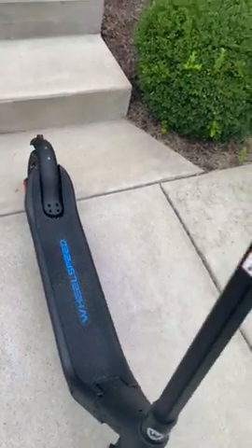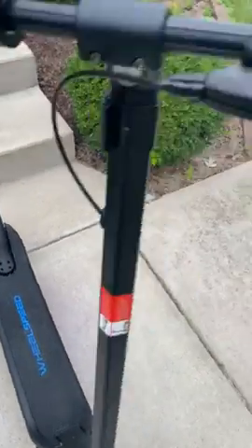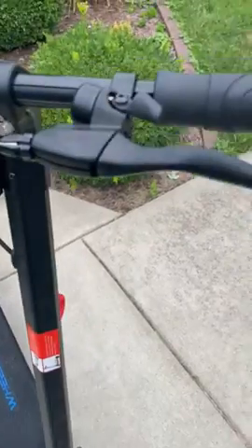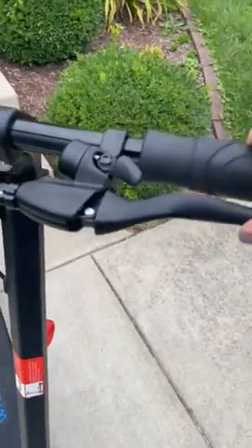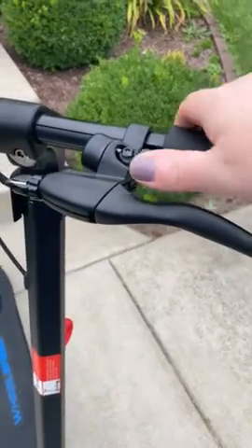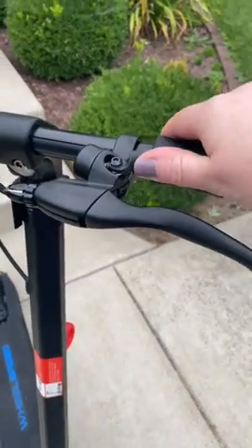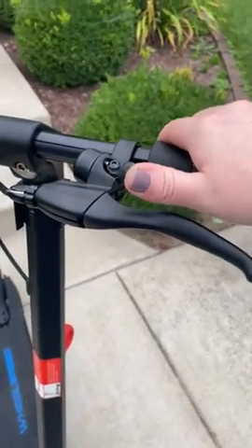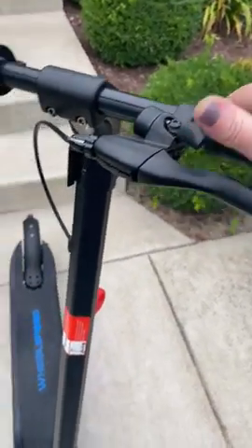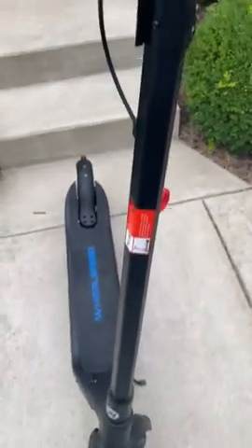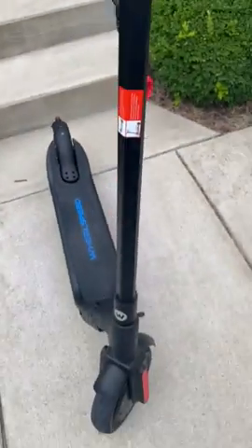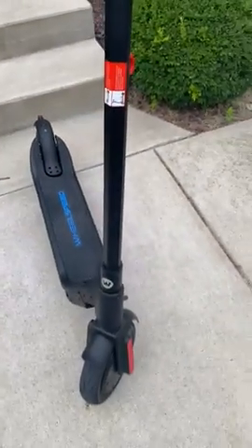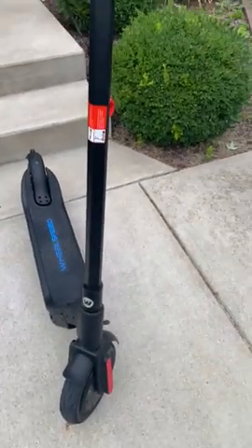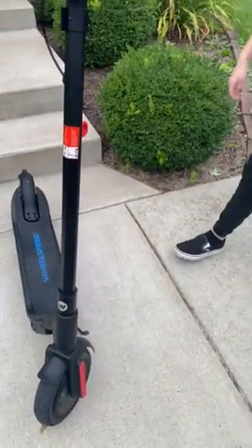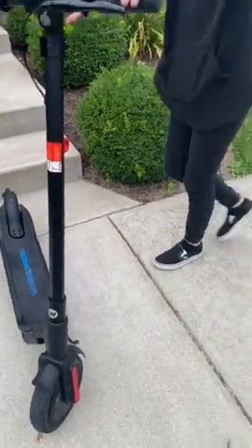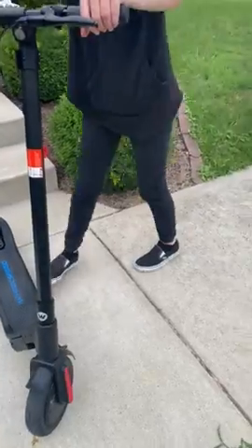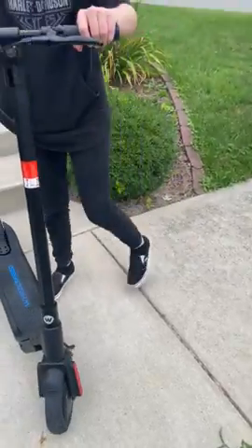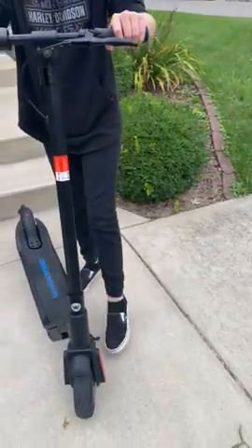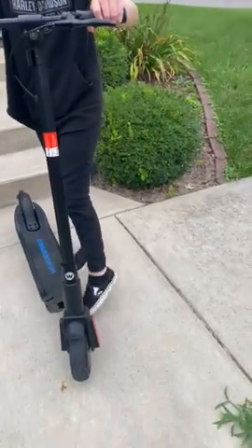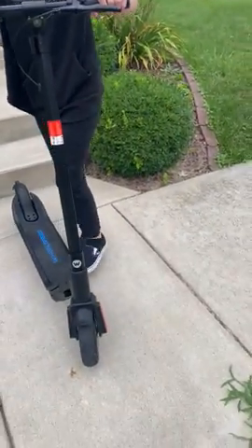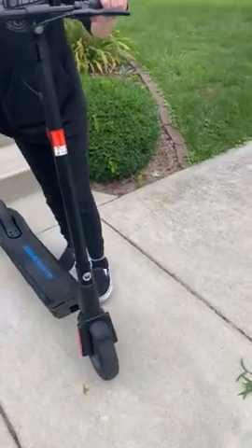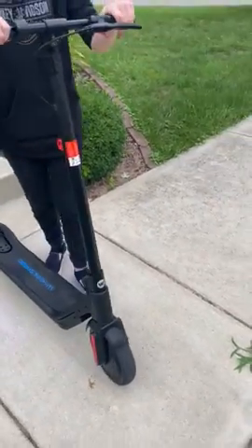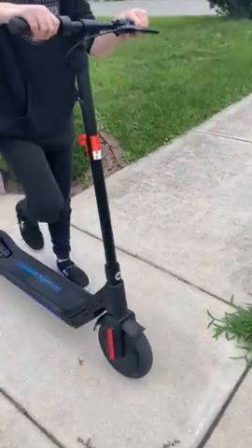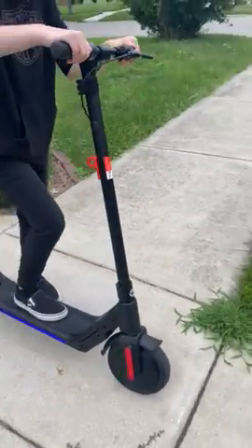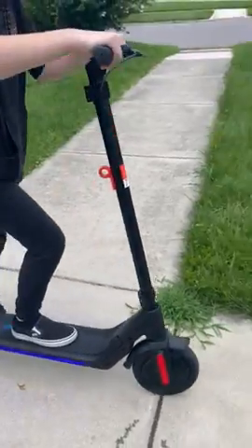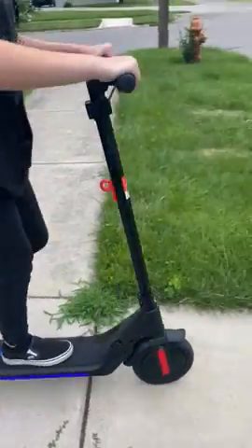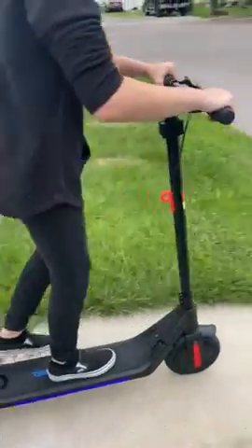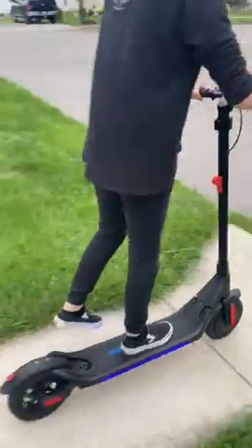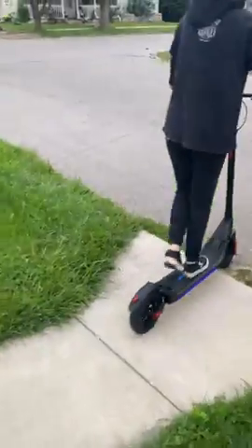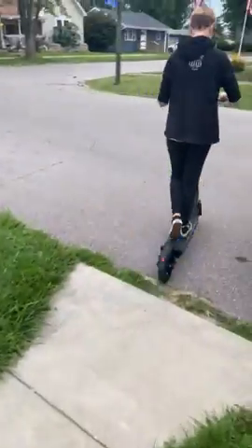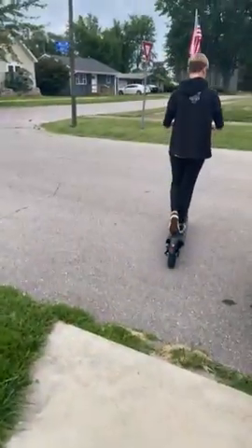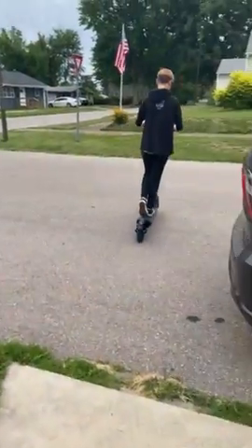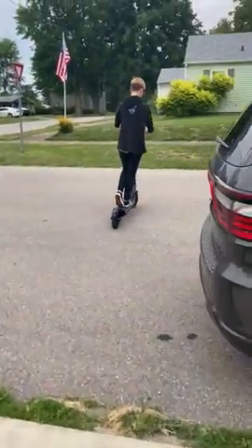It has brakes and a horn. We're going to test it out. You've got to kick it off to get it up to three miles an hour, then you push the little toggle.